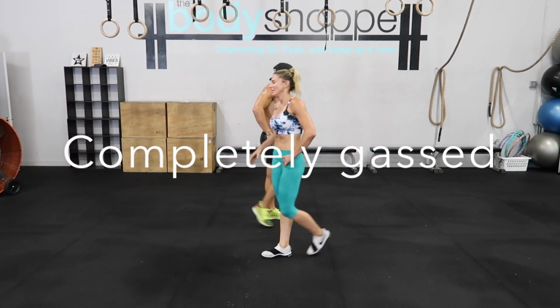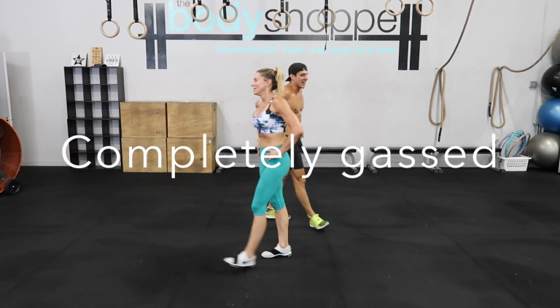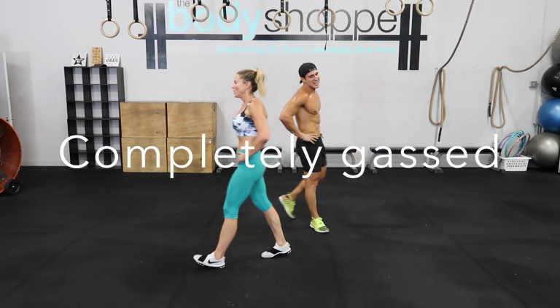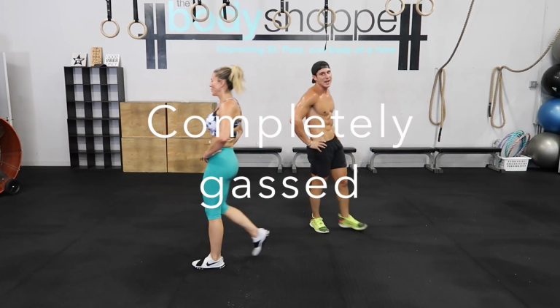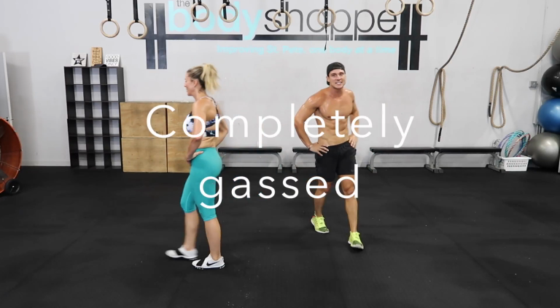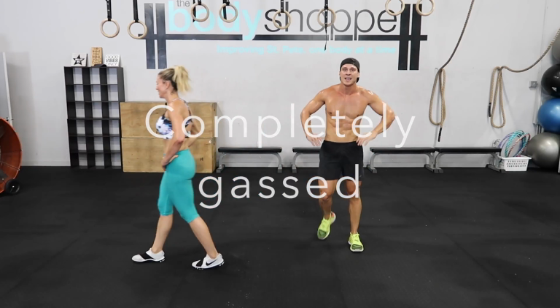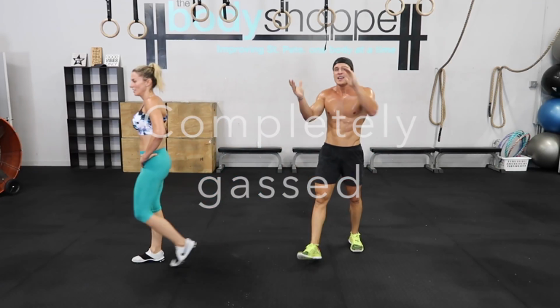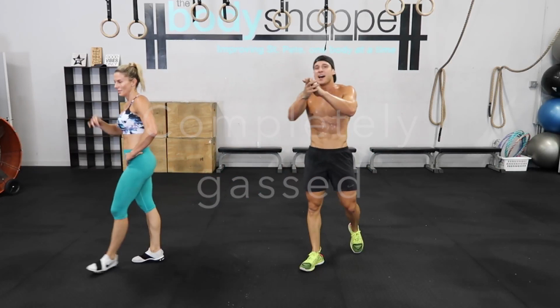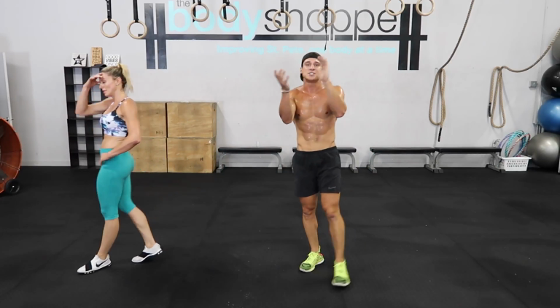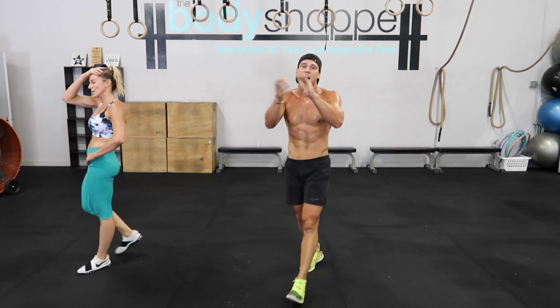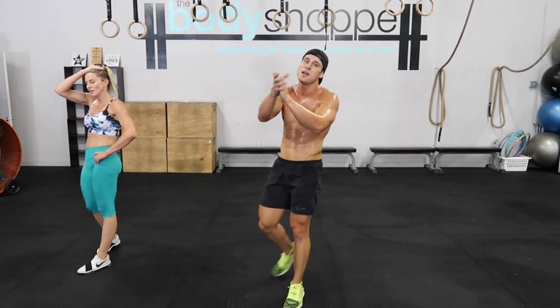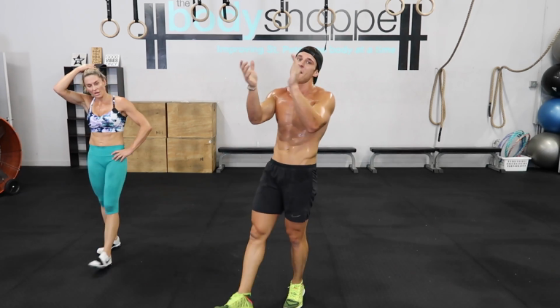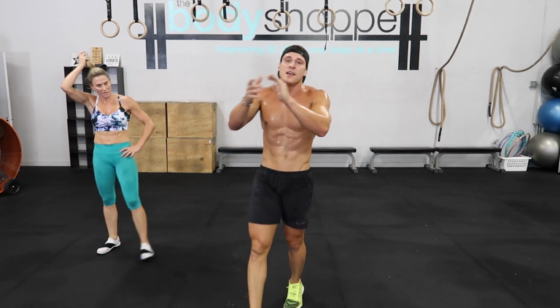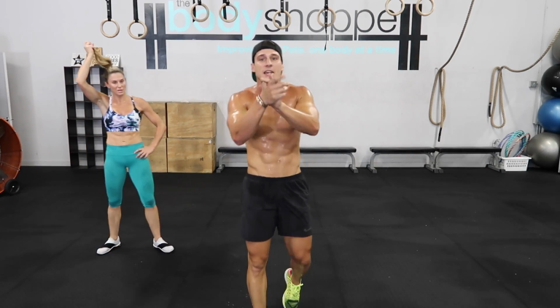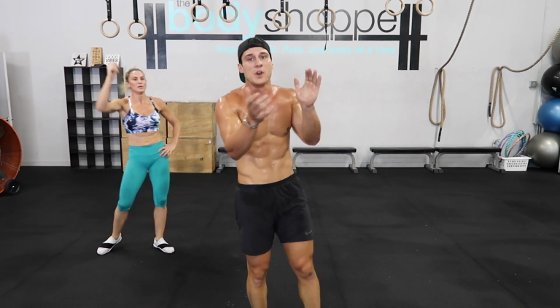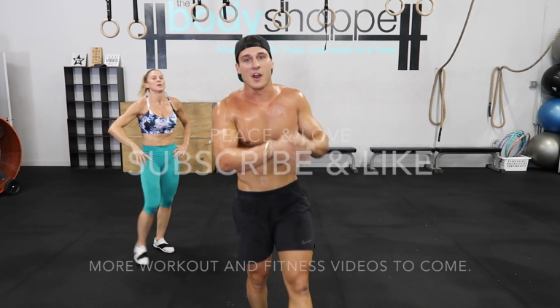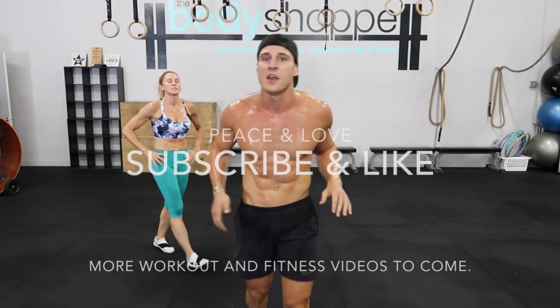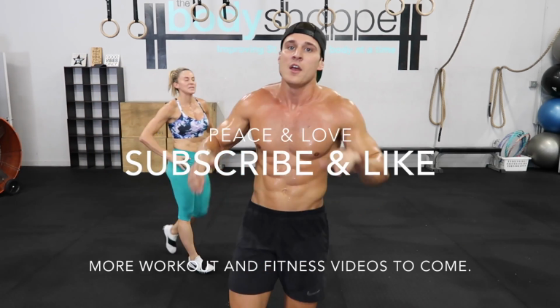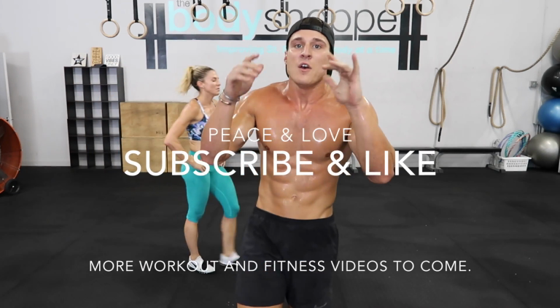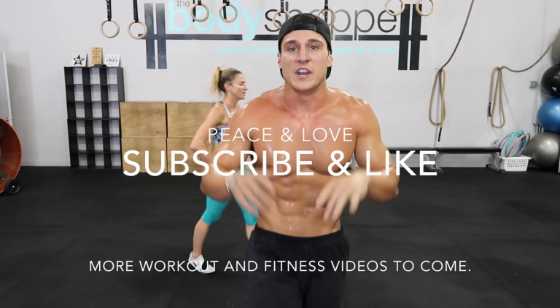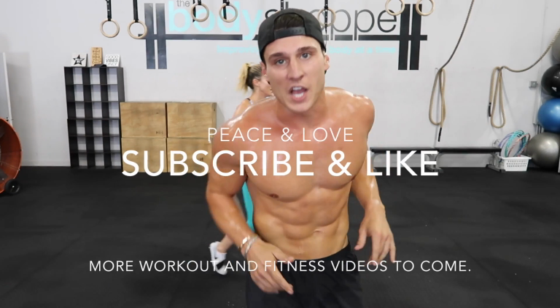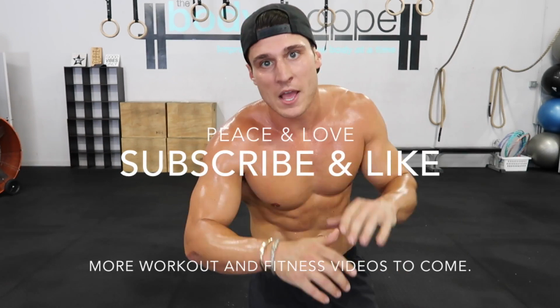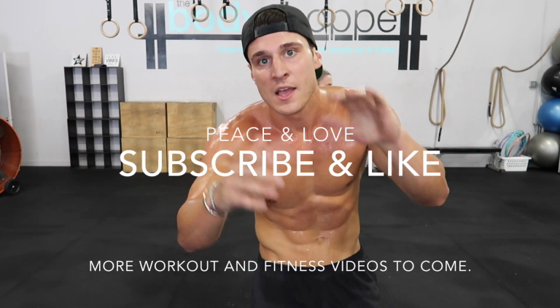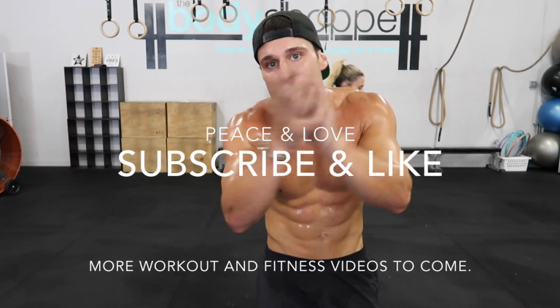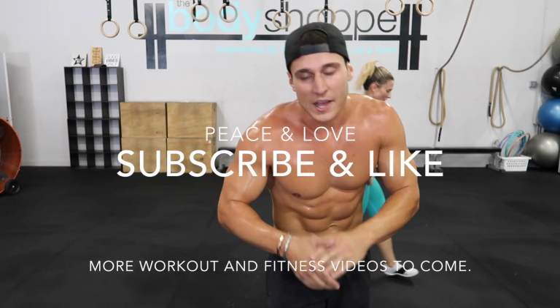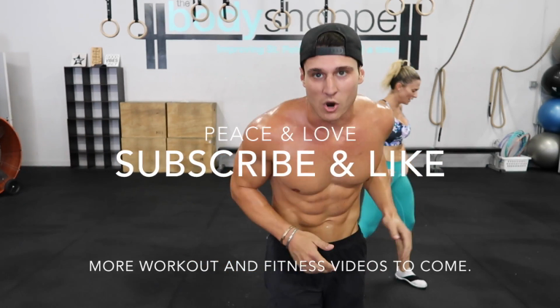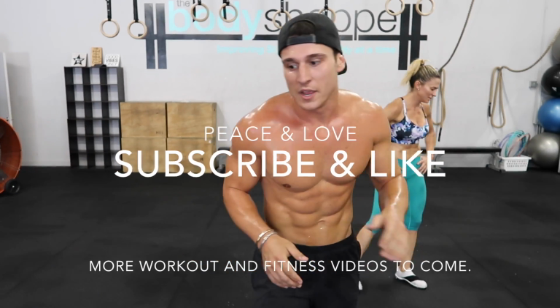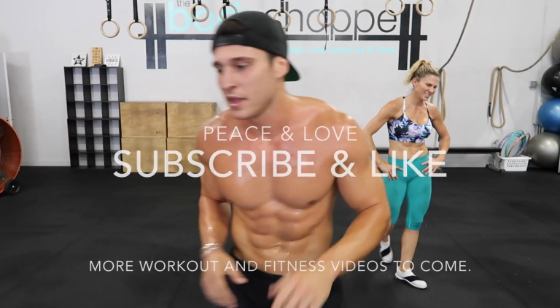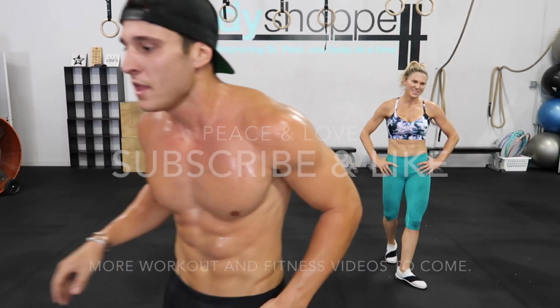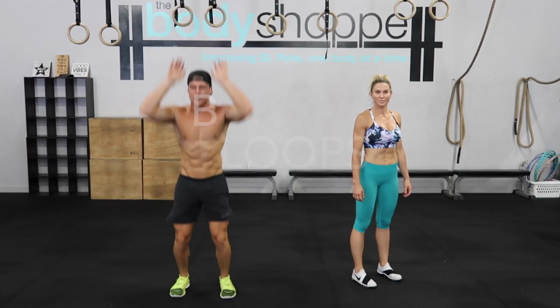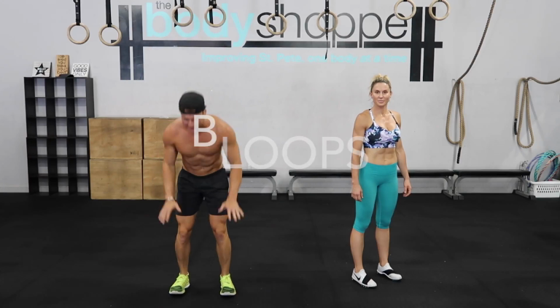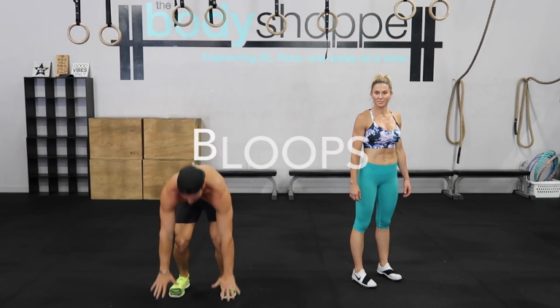Nice job guys! Nice job! Take a breath, finish up! Nice work — up at the top!